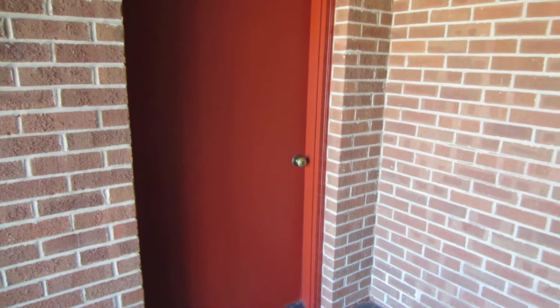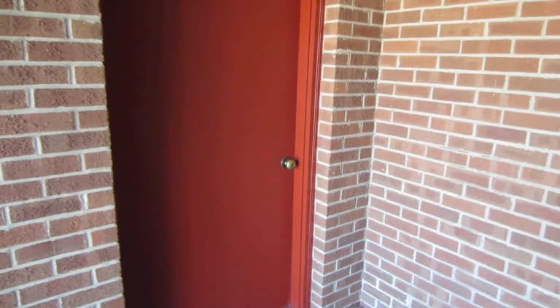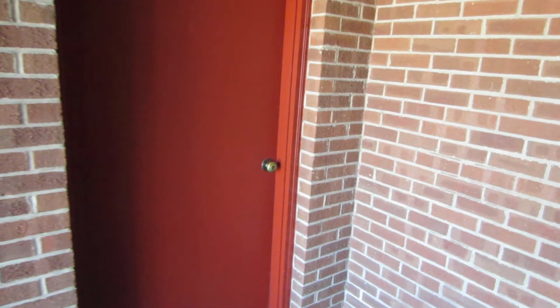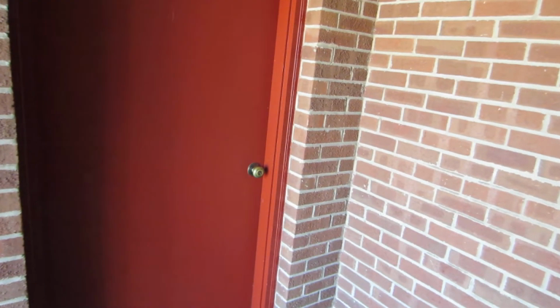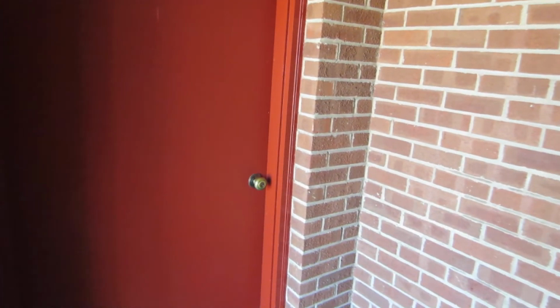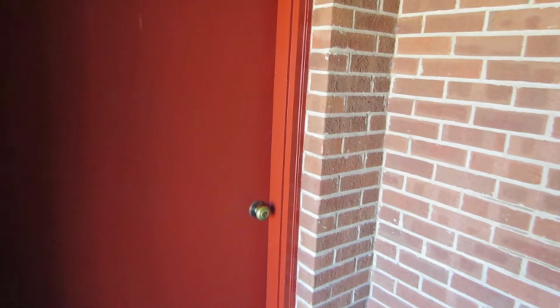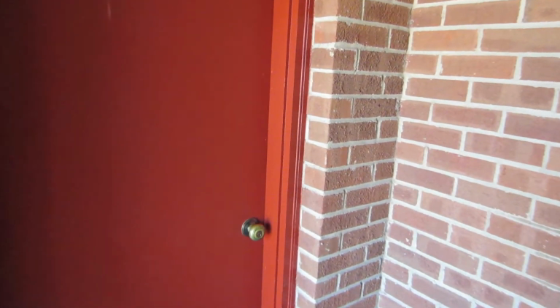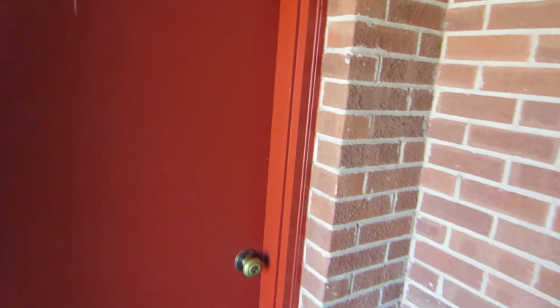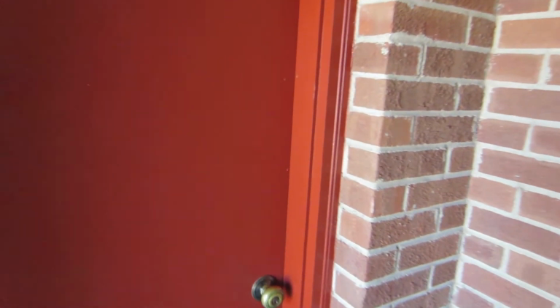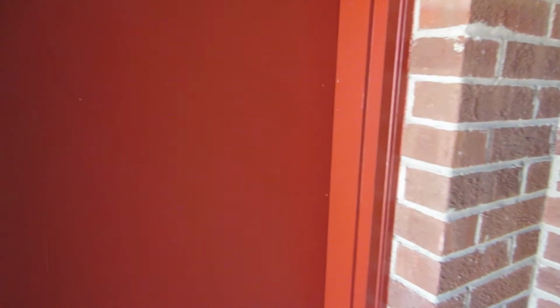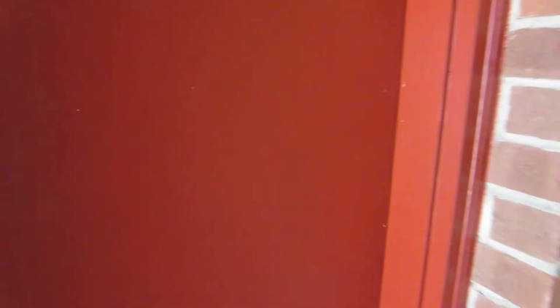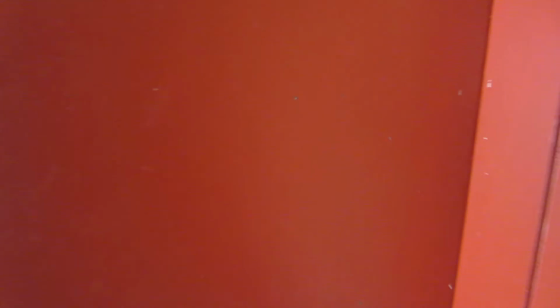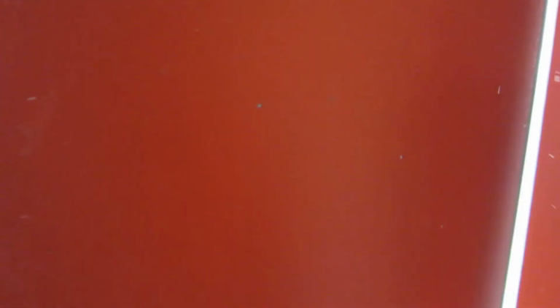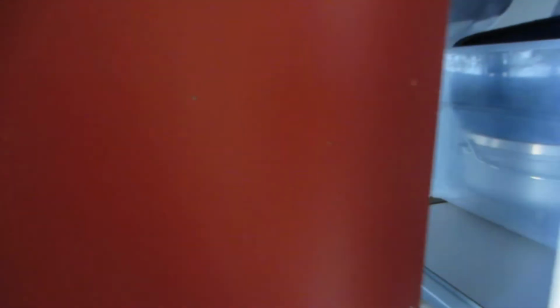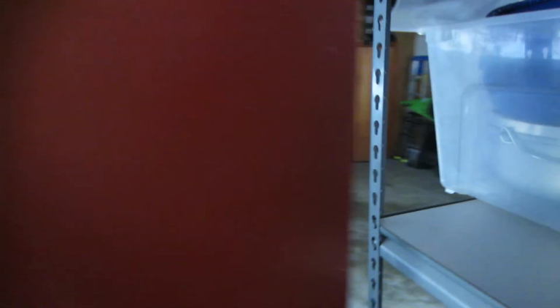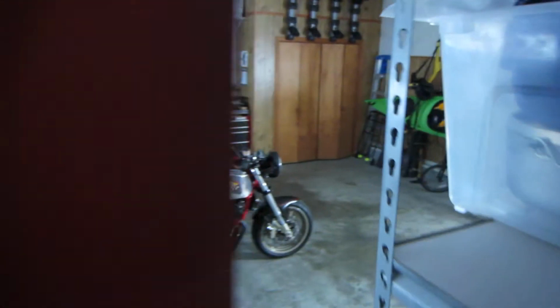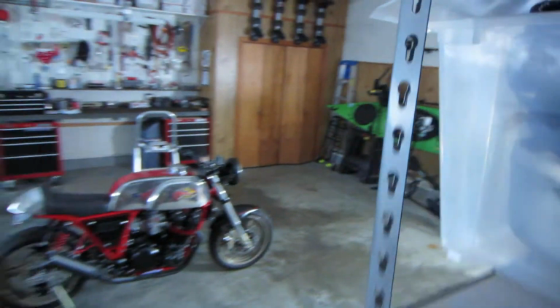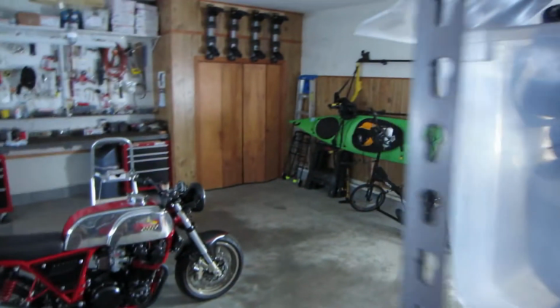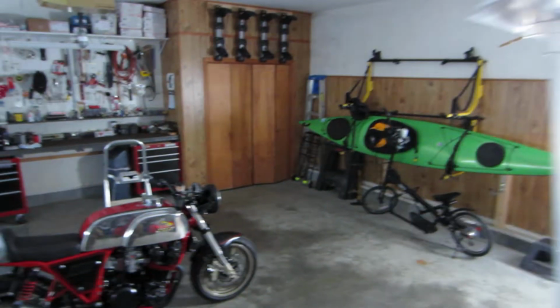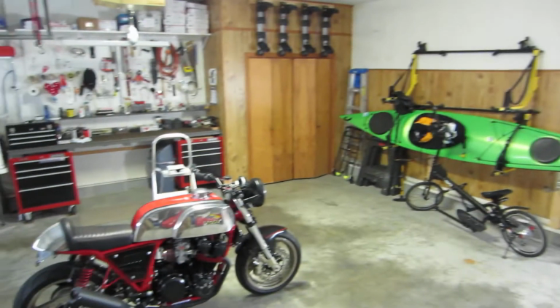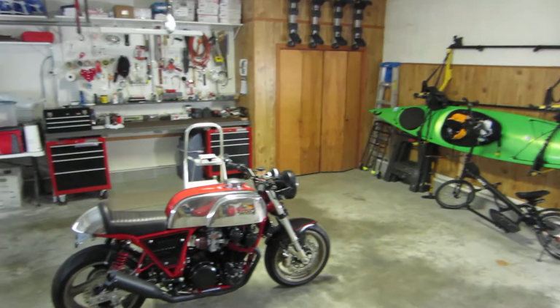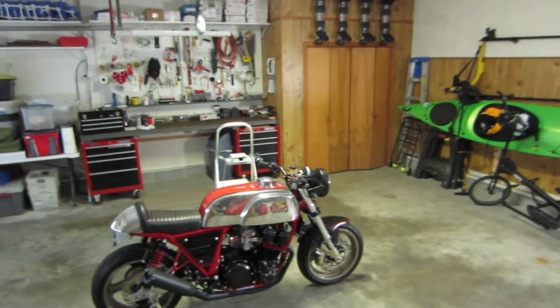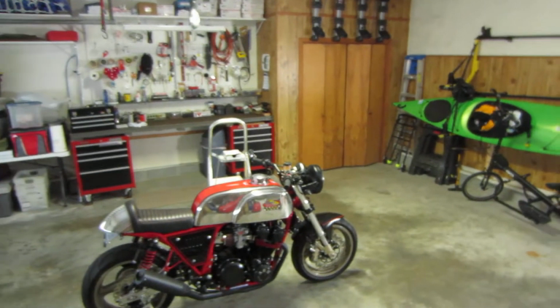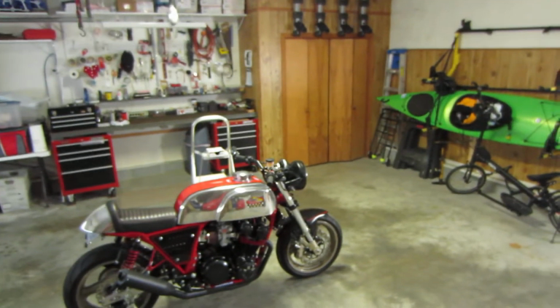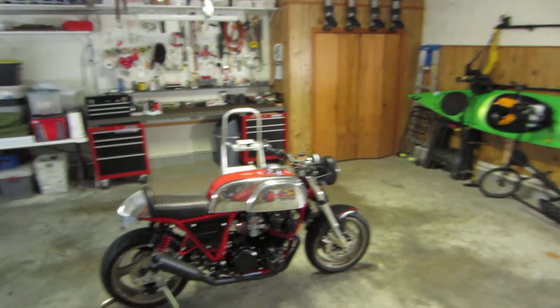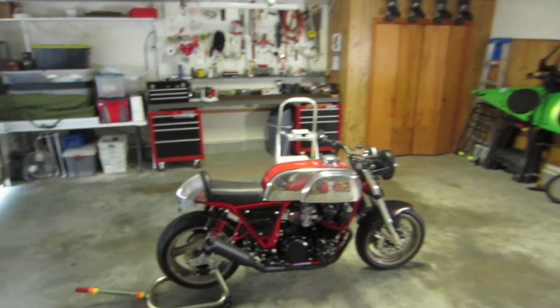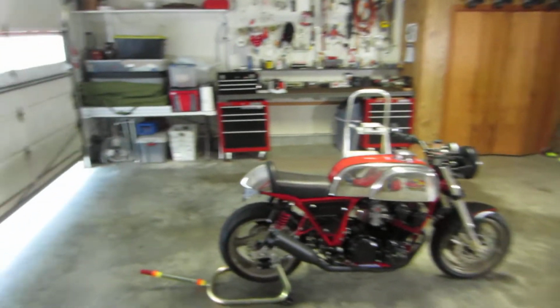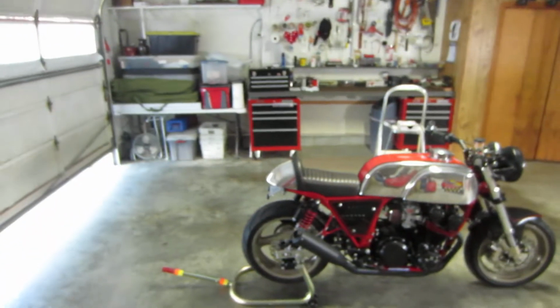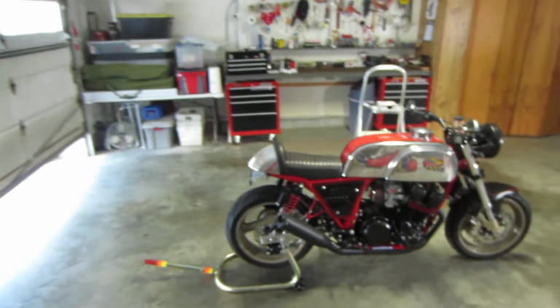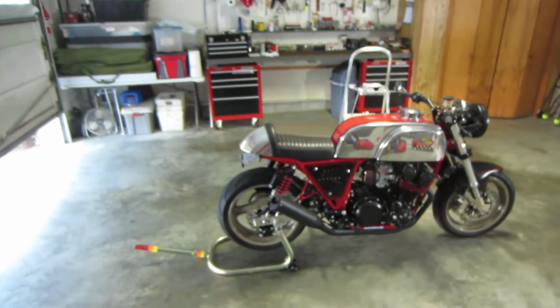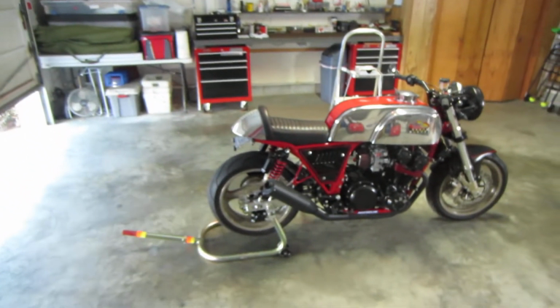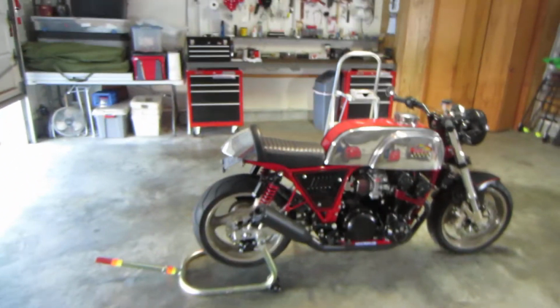All right, it's Tuesday, March 19th, 2019. I'm going to attempt to do a demonstration of a cold start video. I'm walking into my garage and opening the door.